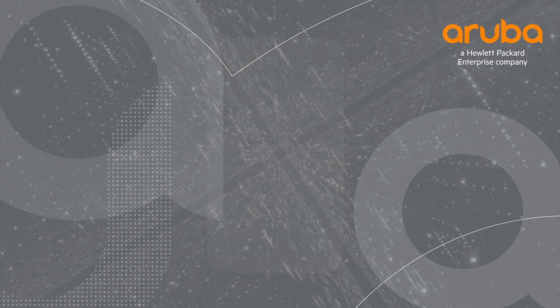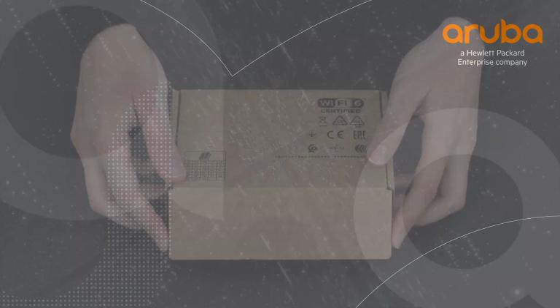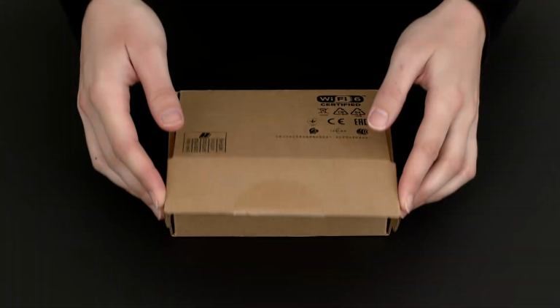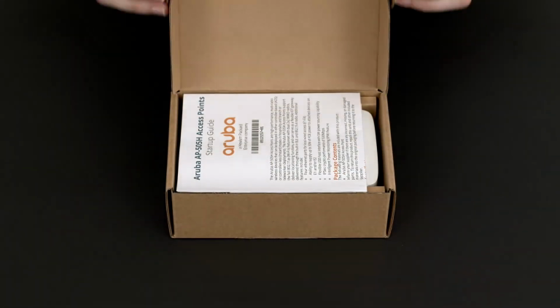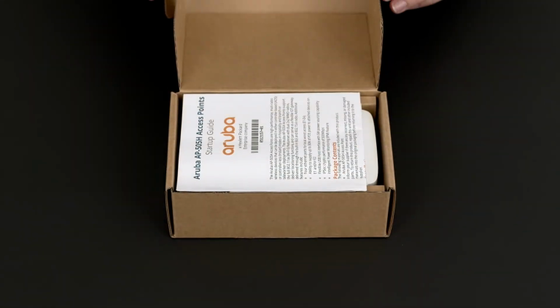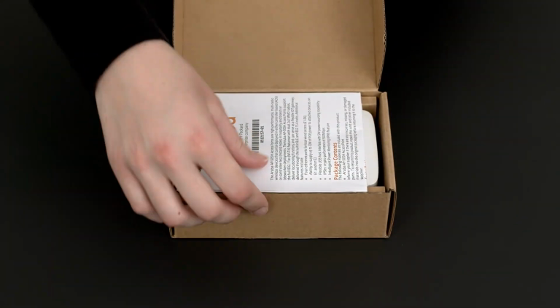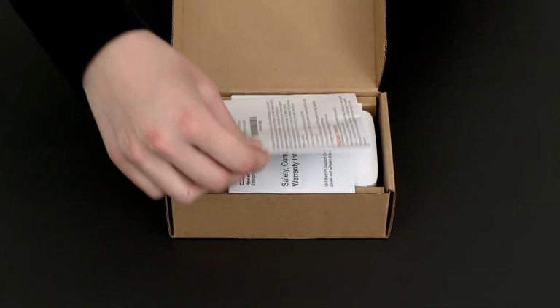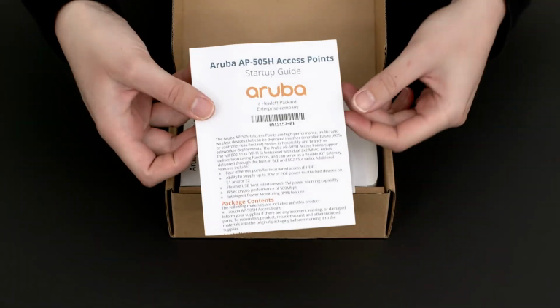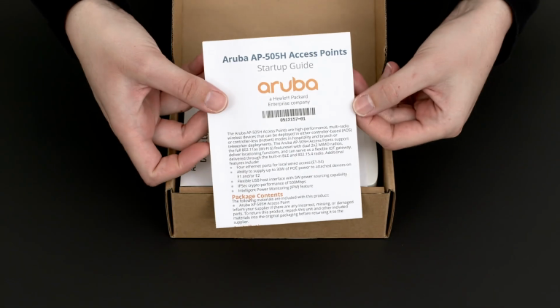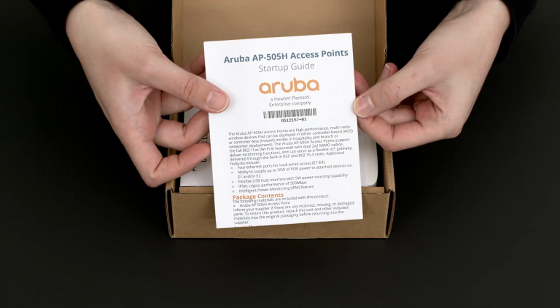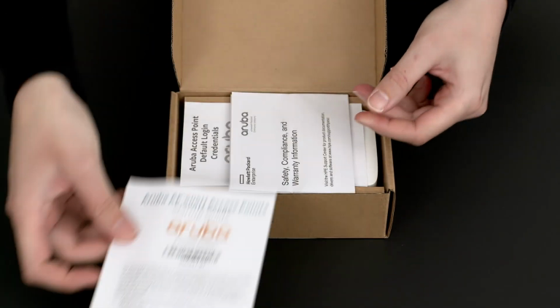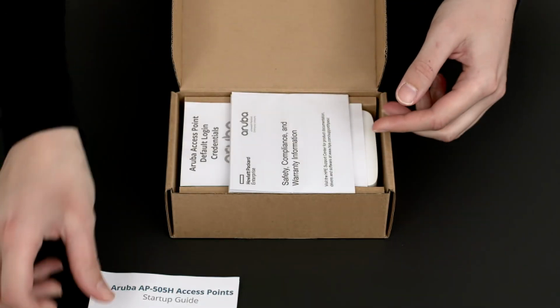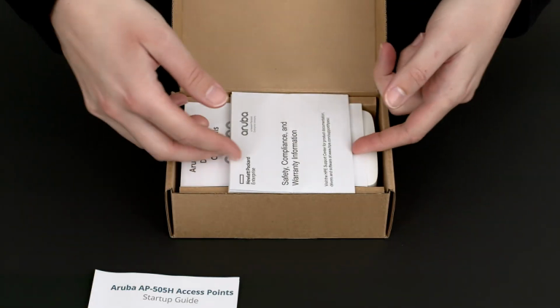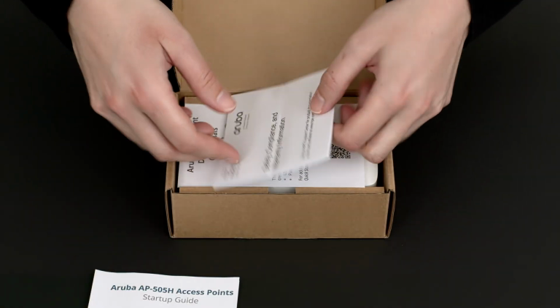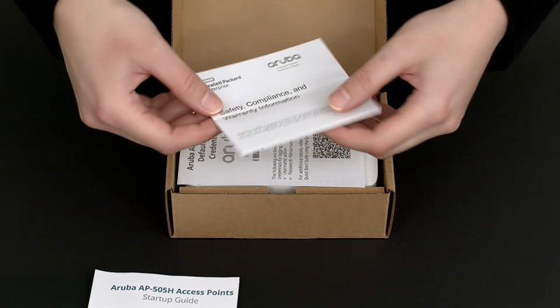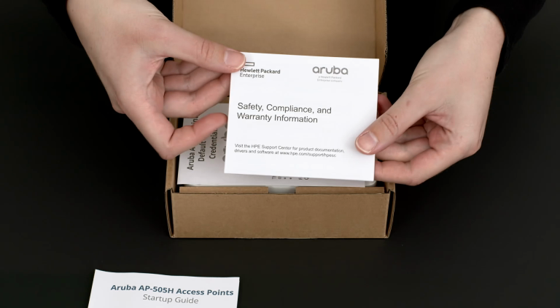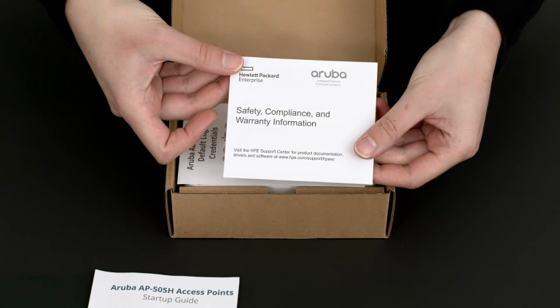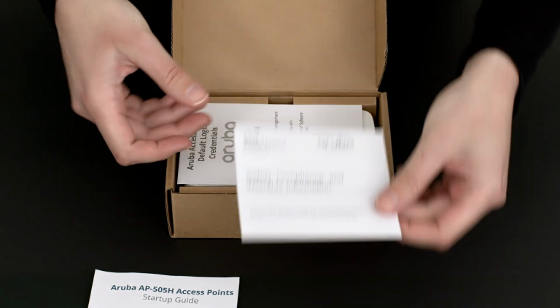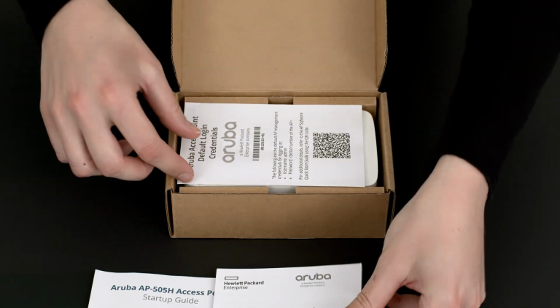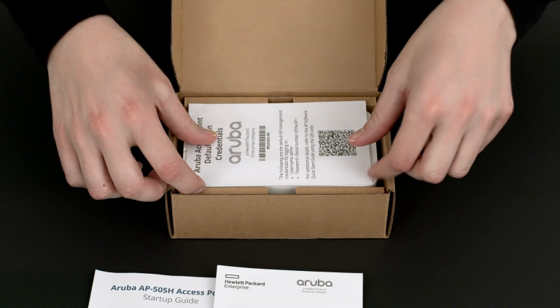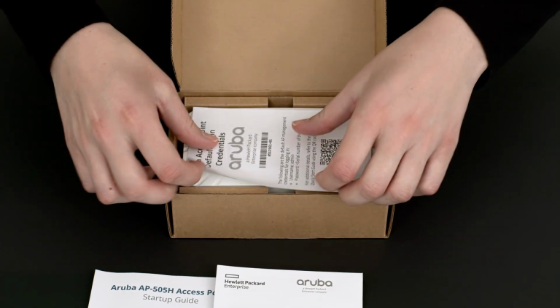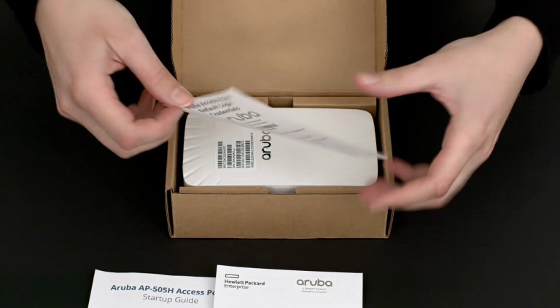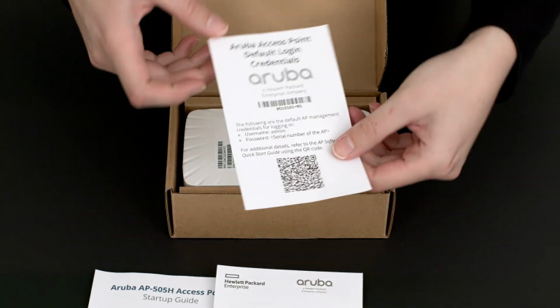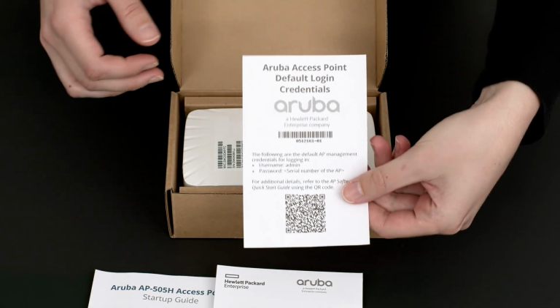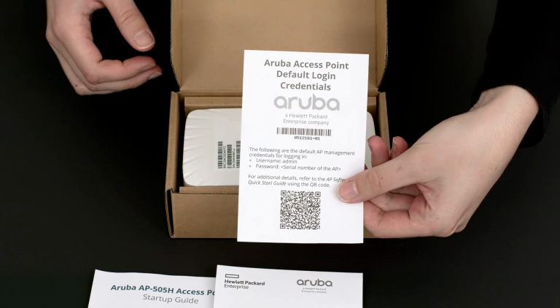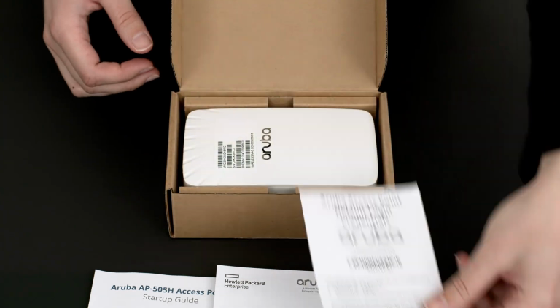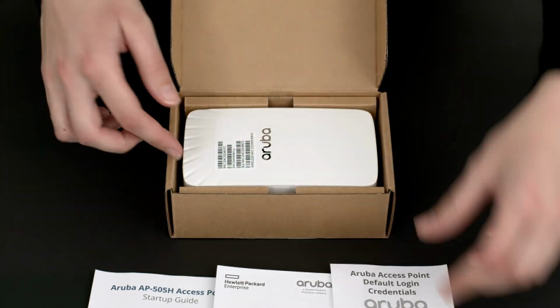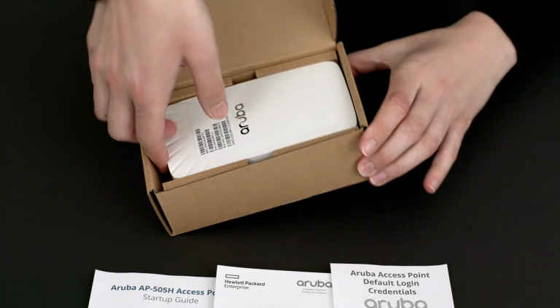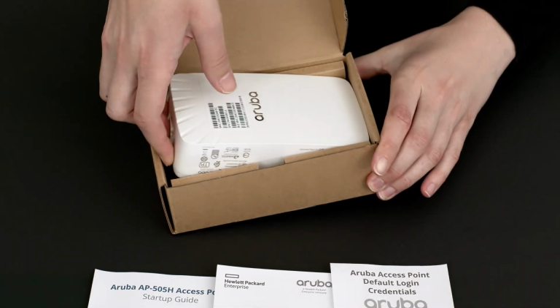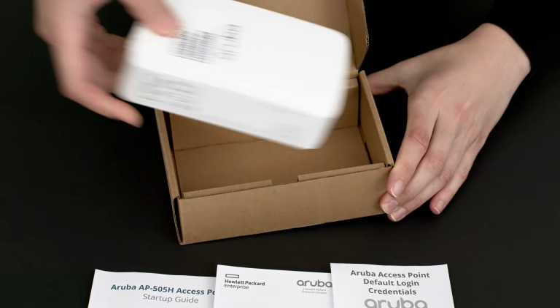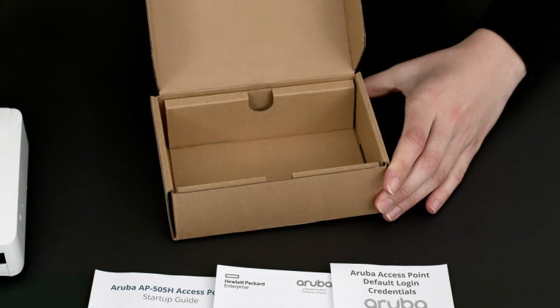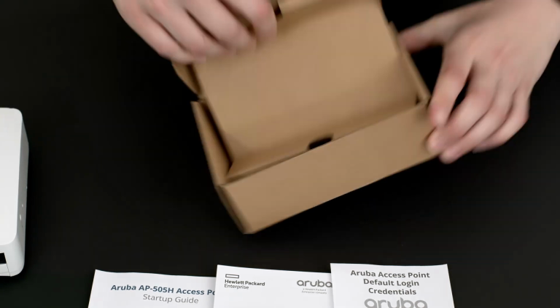Let's get straight to the unboxing. Here you have your startup guide, safety and compliance documentation, as well as the default login credentials. There is nothing else in the box.